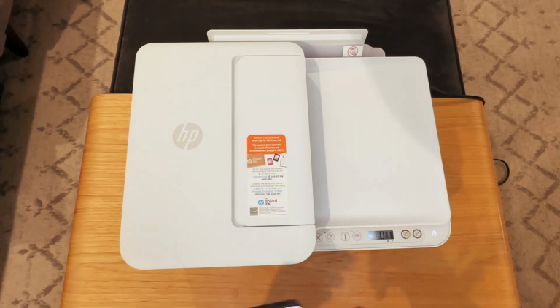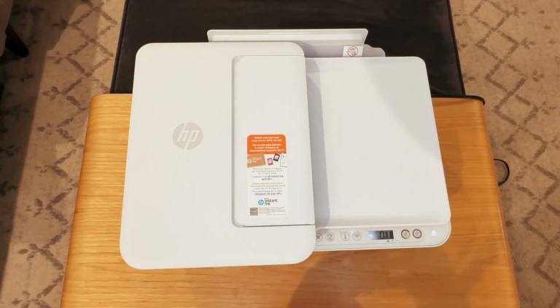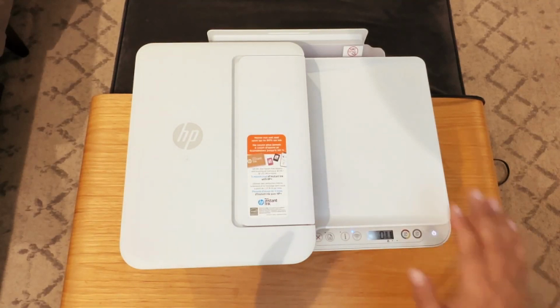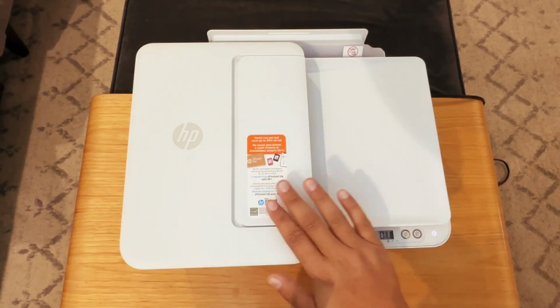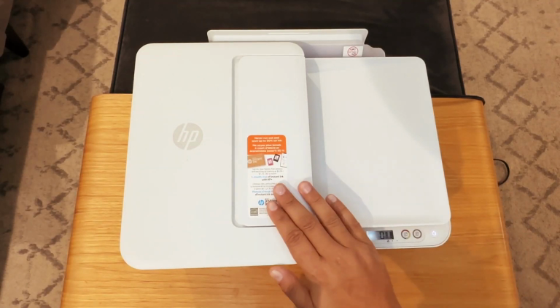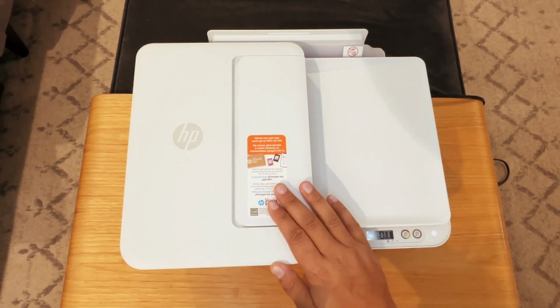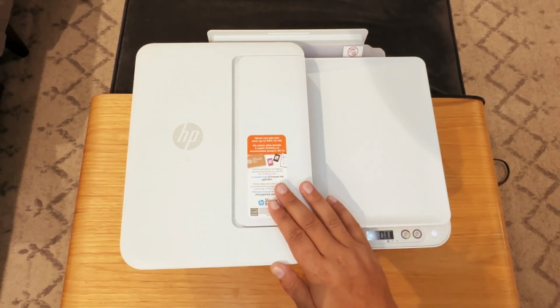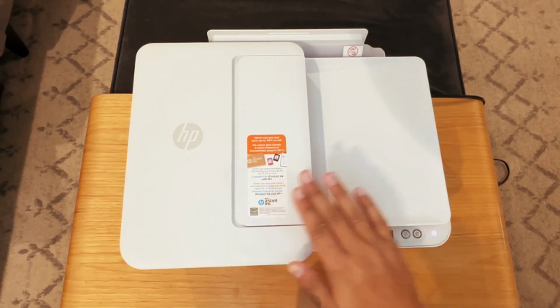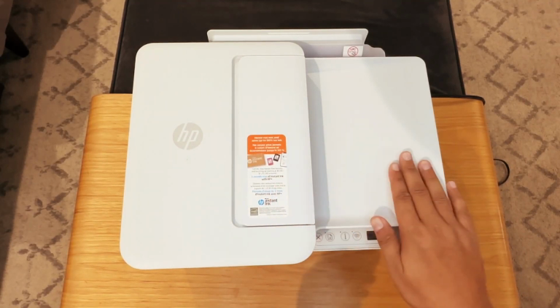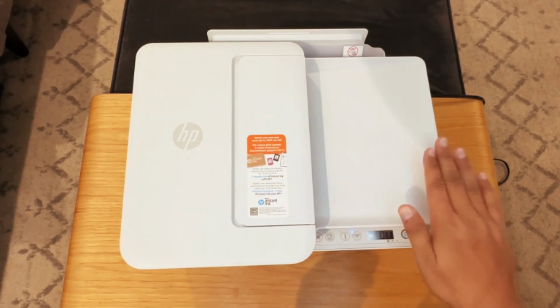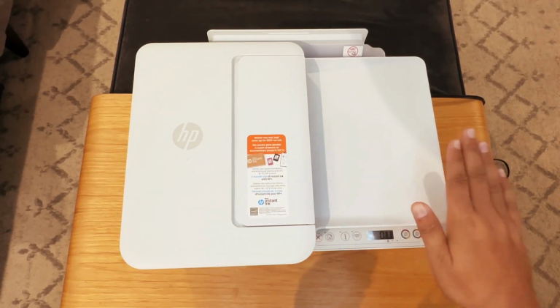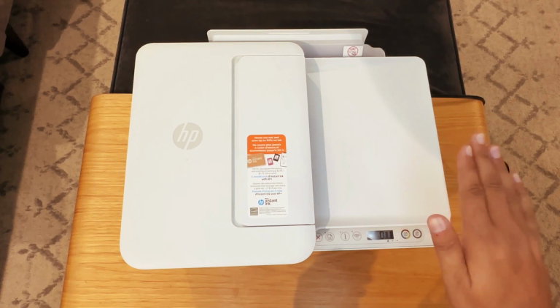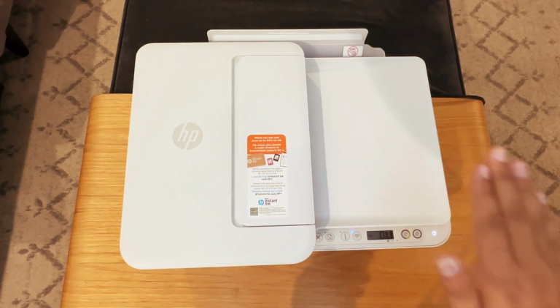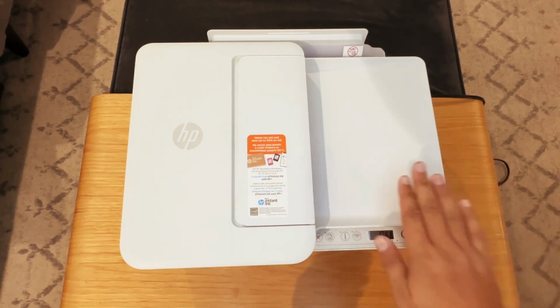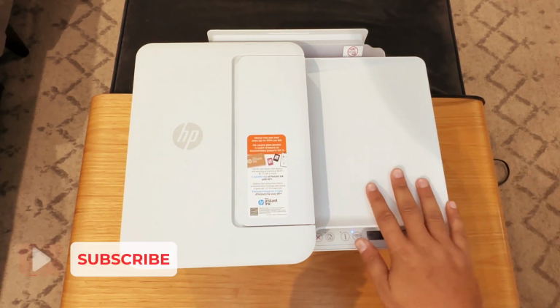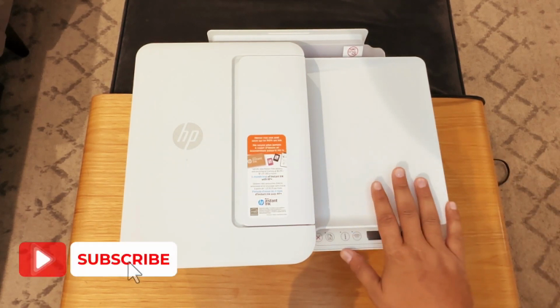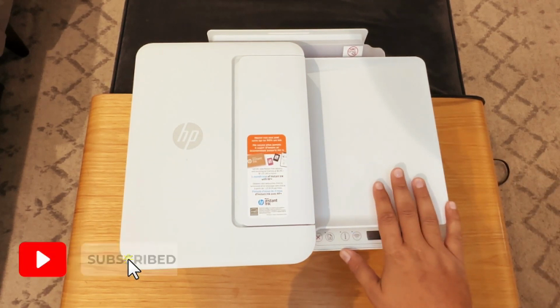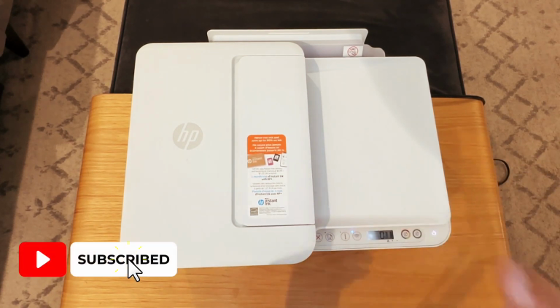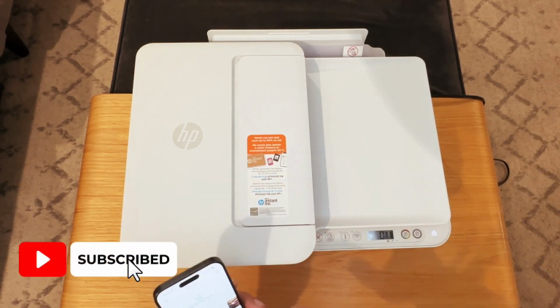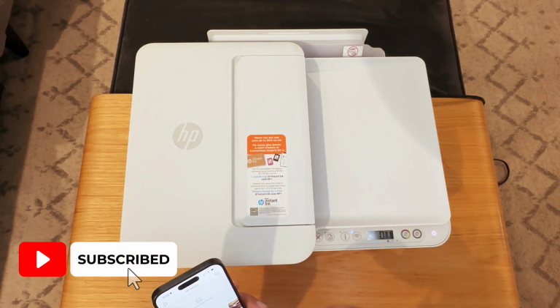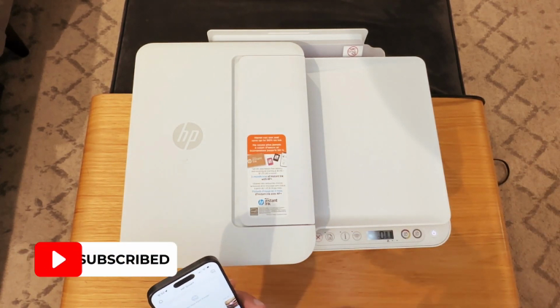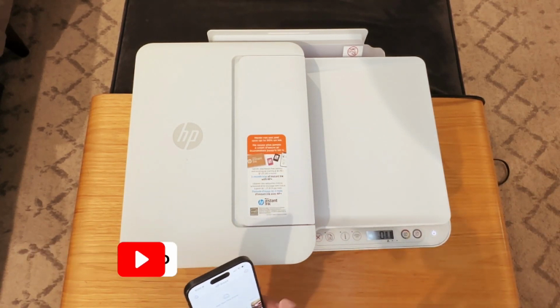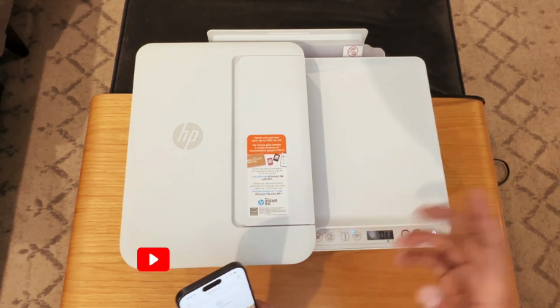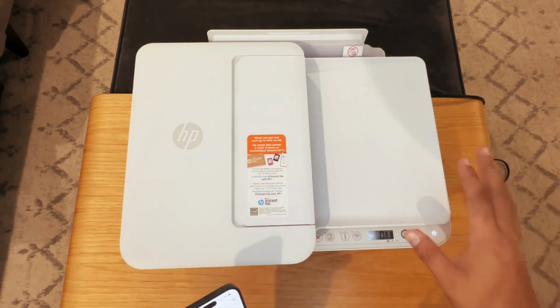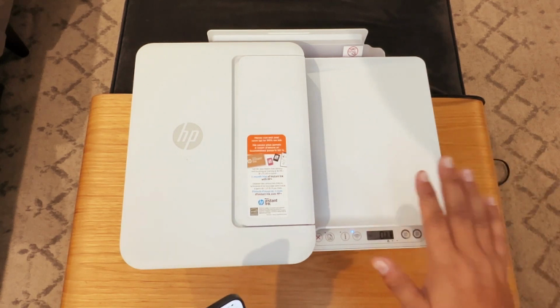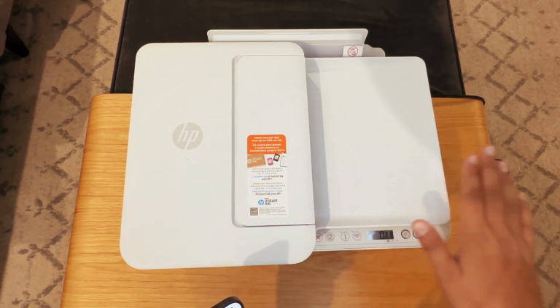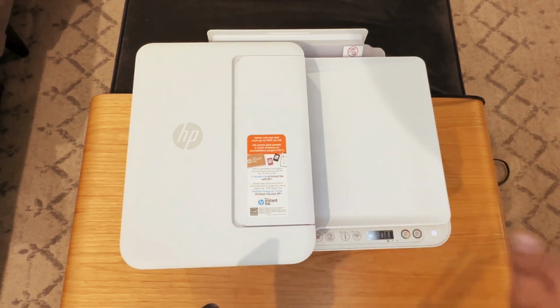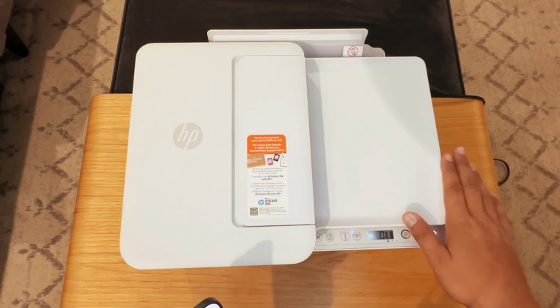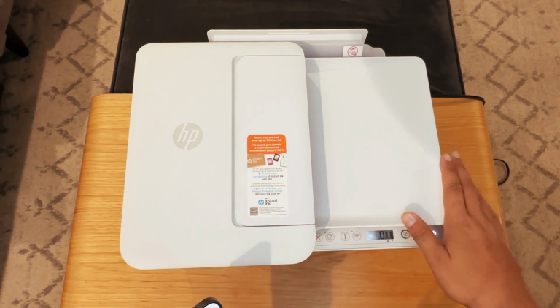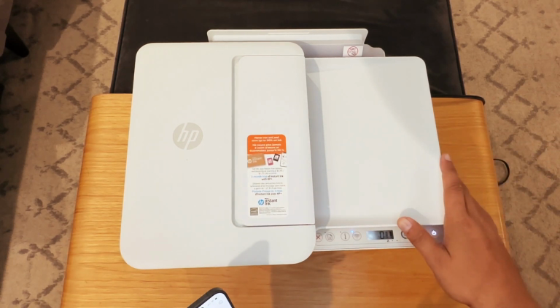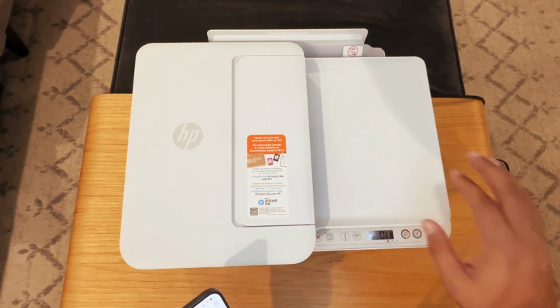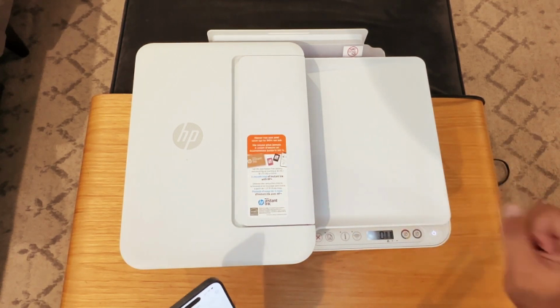Alright guys, today I want to walk you through how to connect your HP printer to a Wi-Fi network. Really easy process. We will need our phone — I am using the HP Smart app to do this, and I recommend it for you as well.